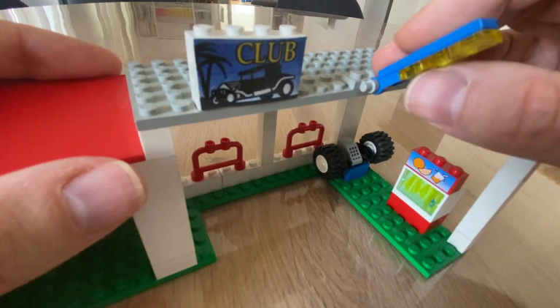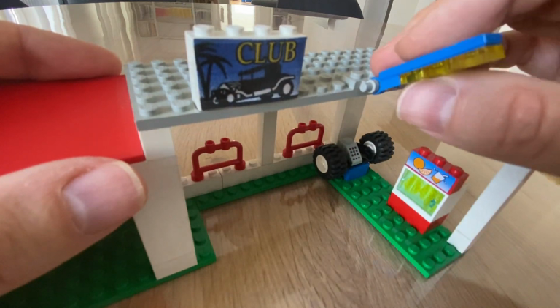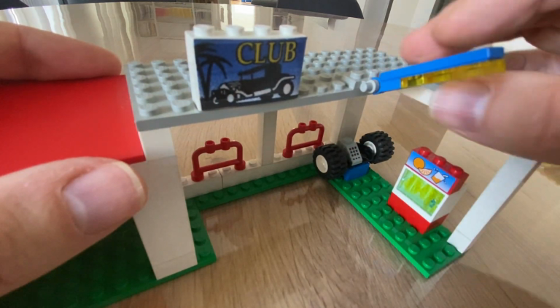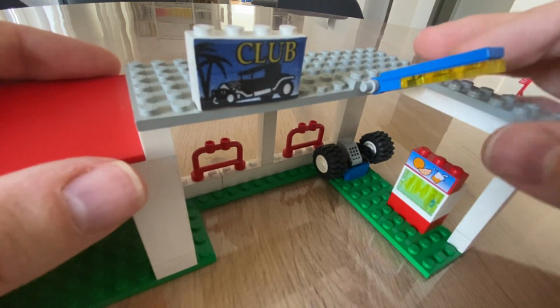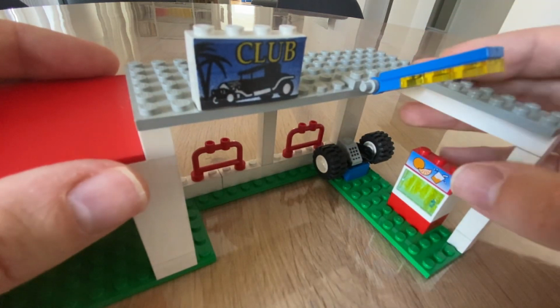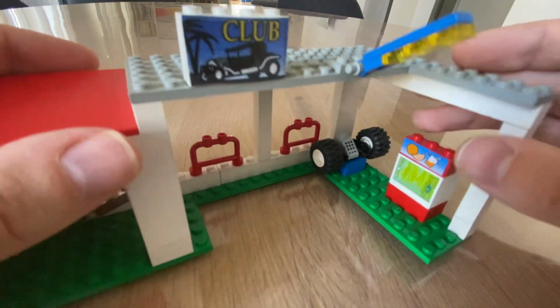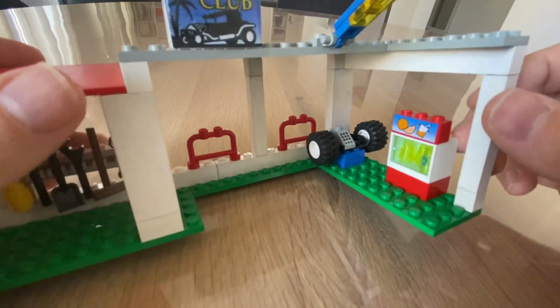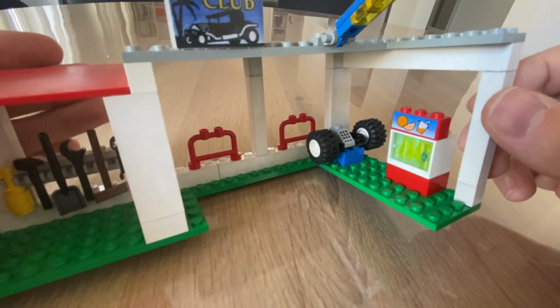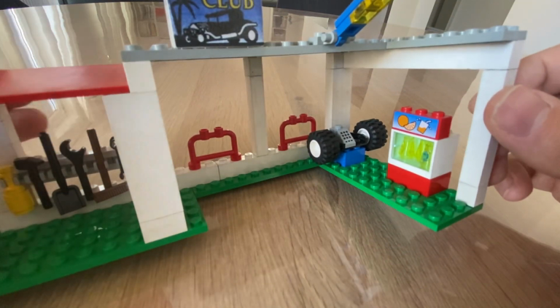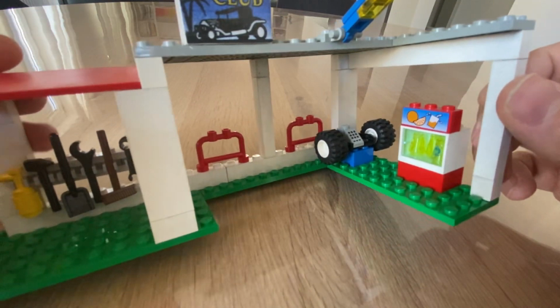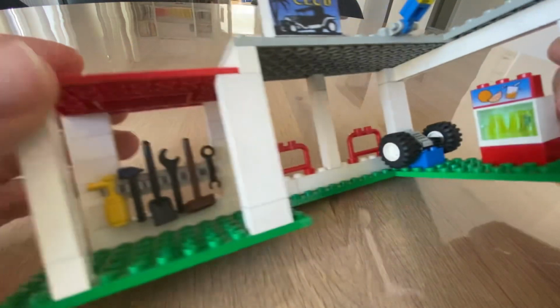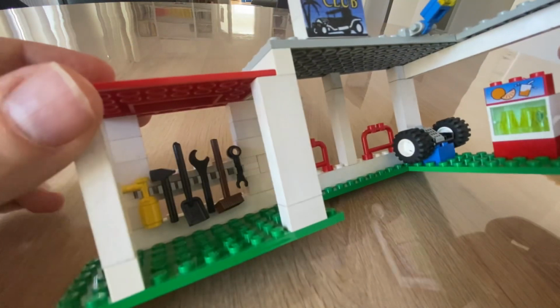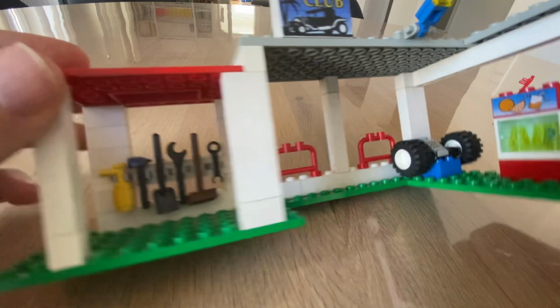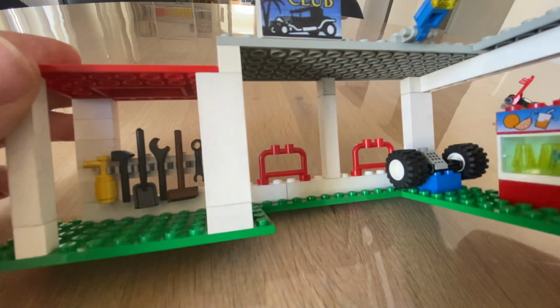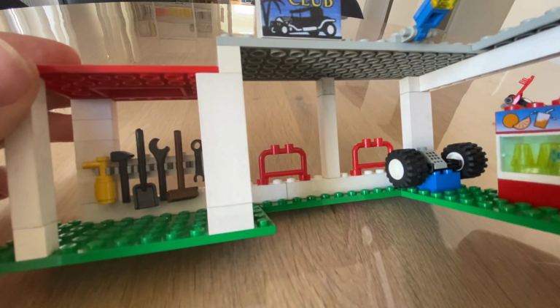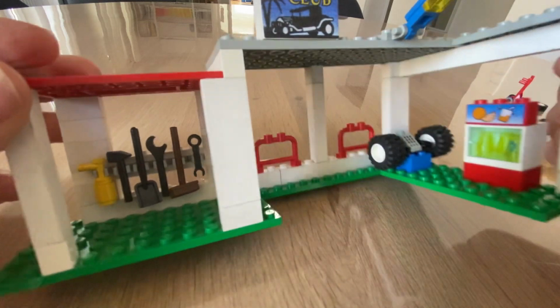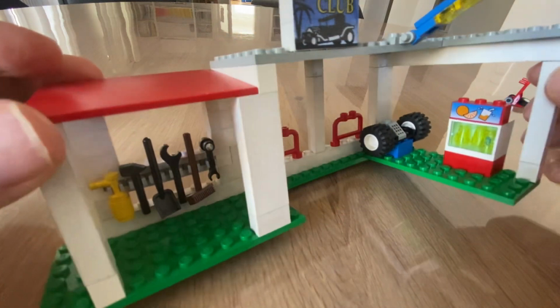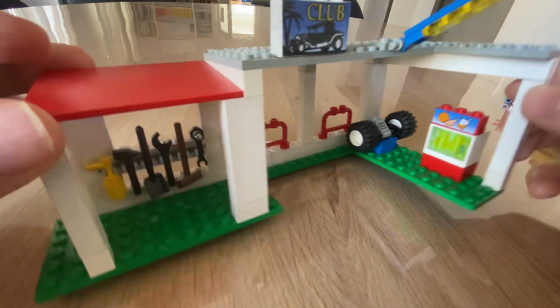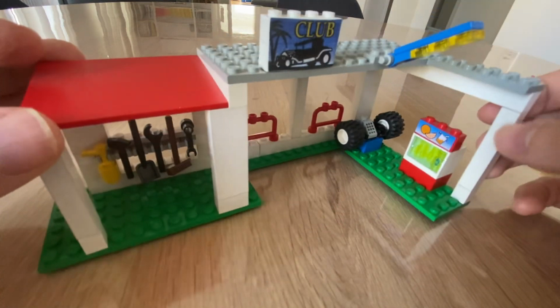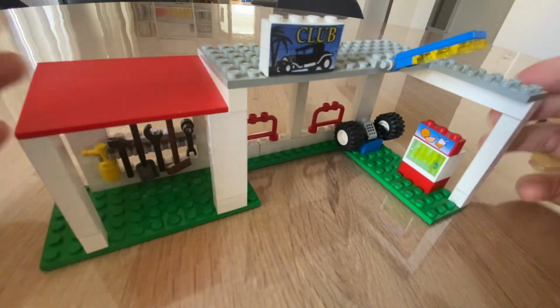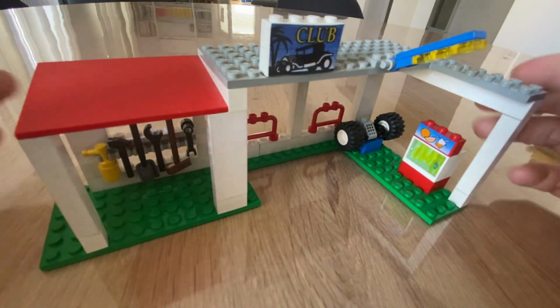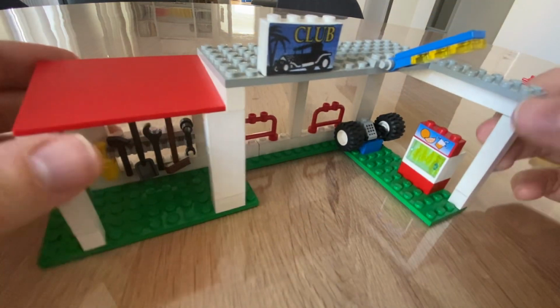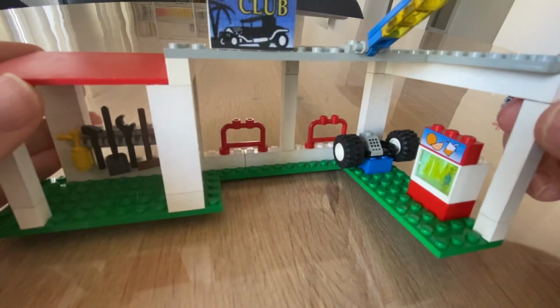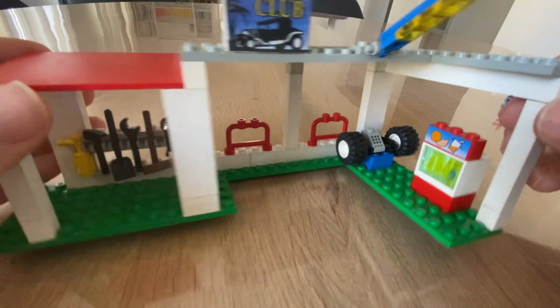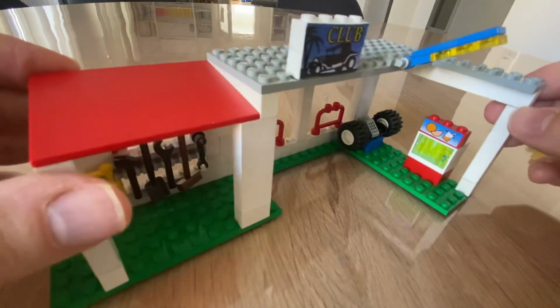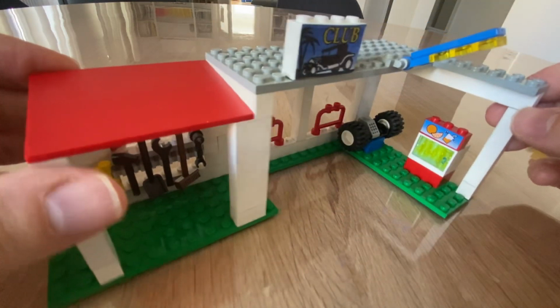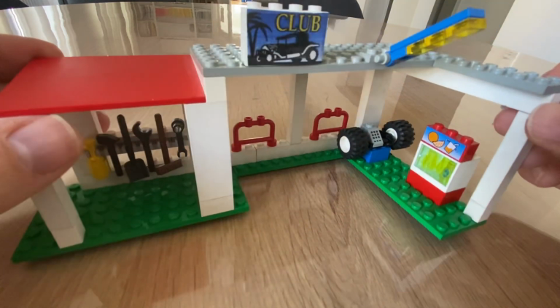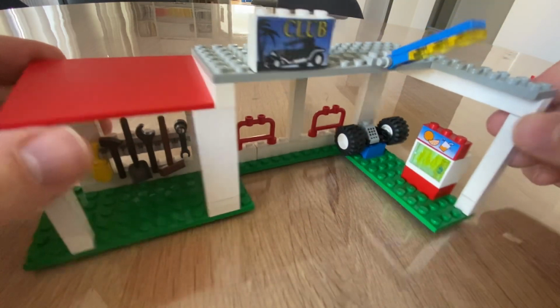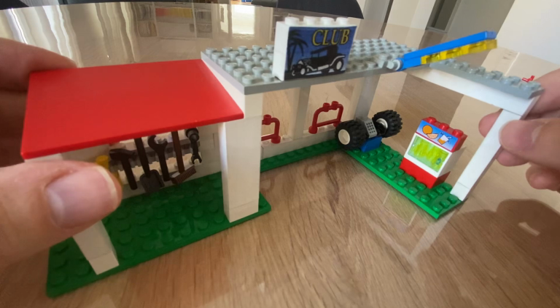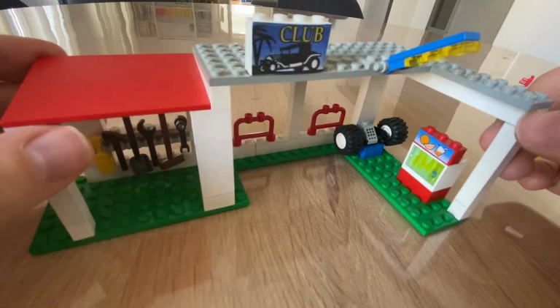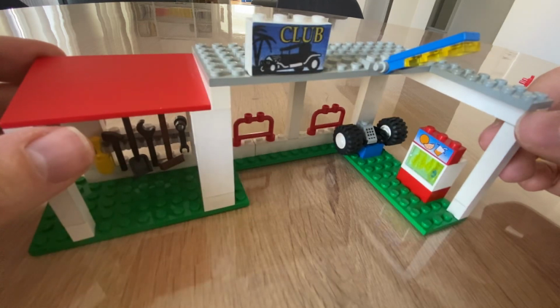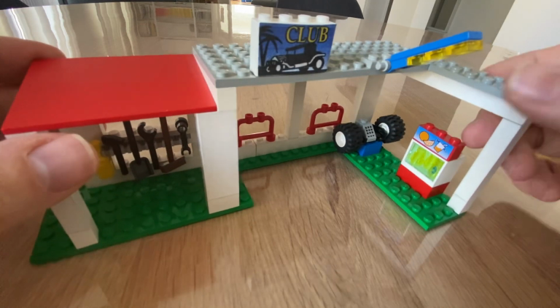You've got a little working lamp, lots of little tools to play with. In its simplicity, it's really neat.